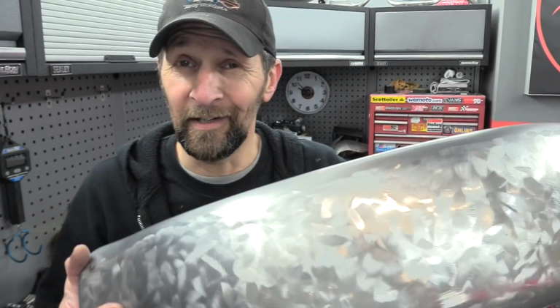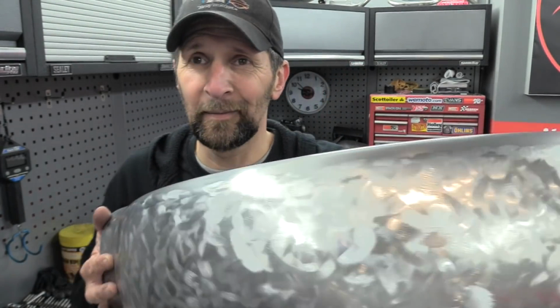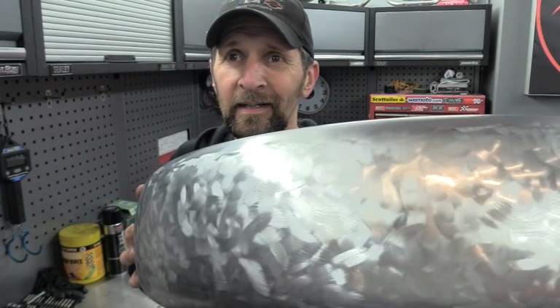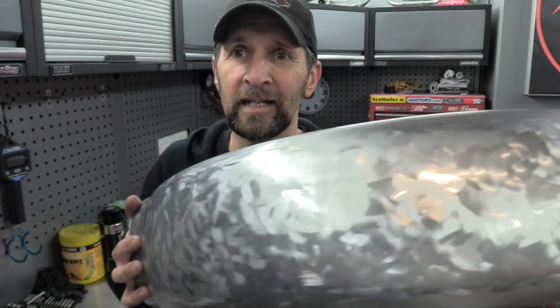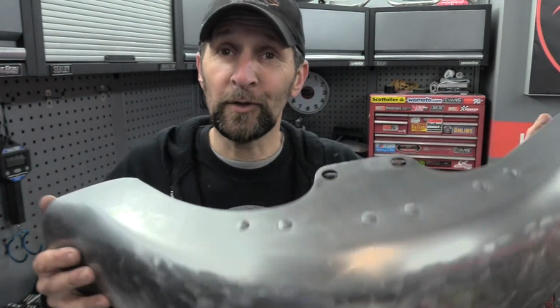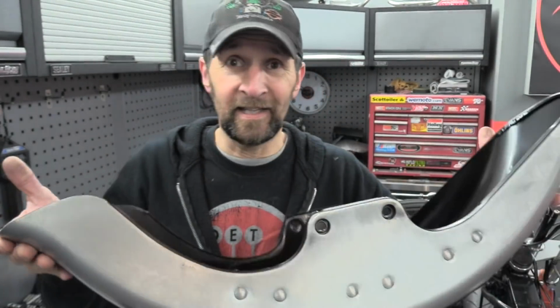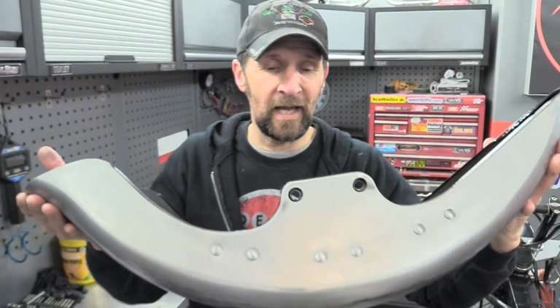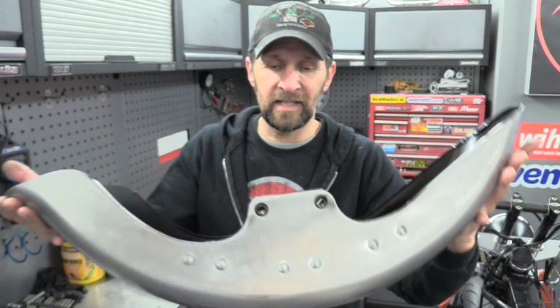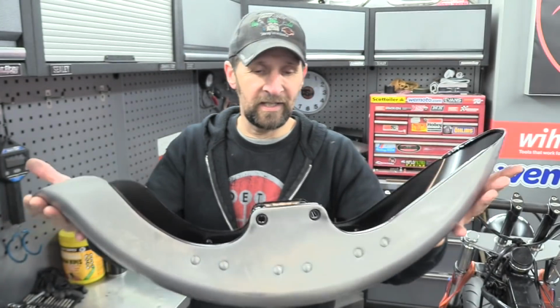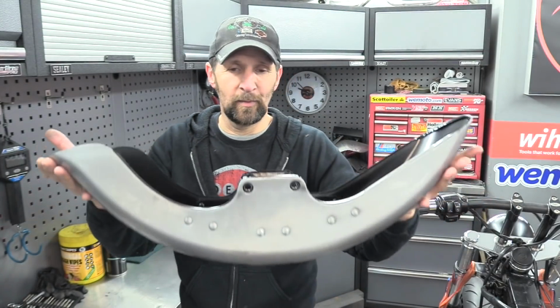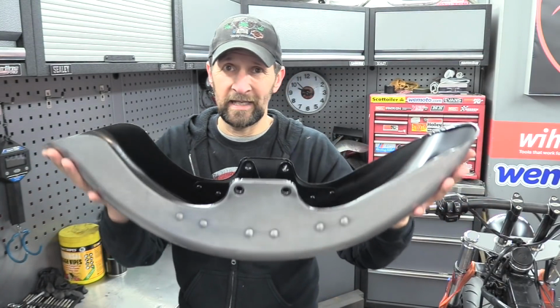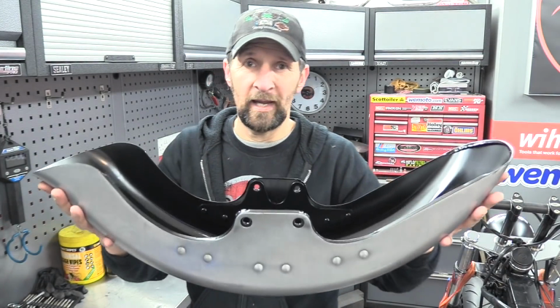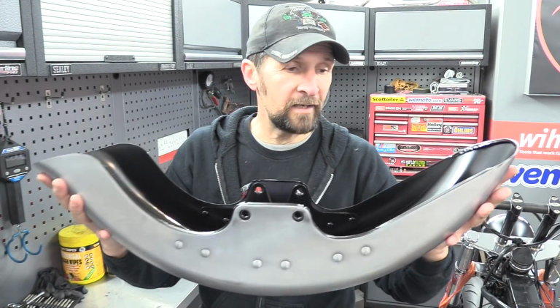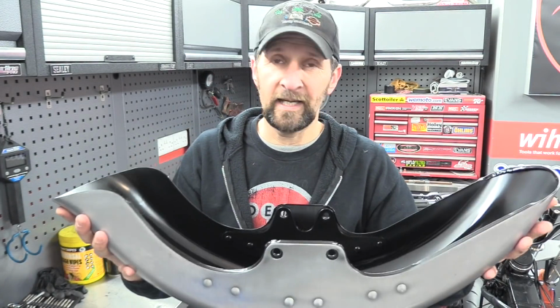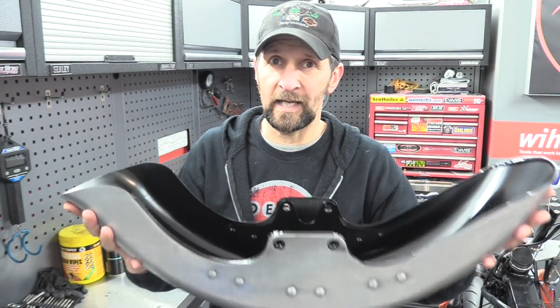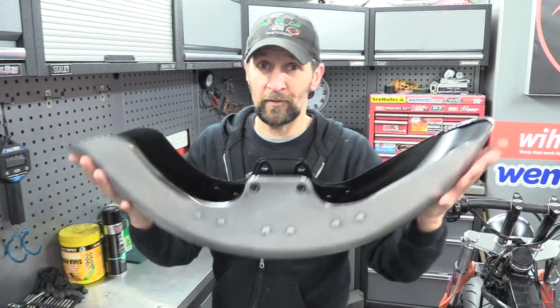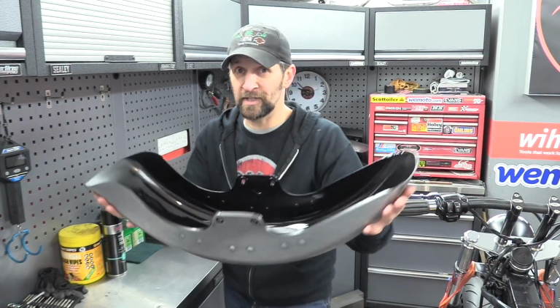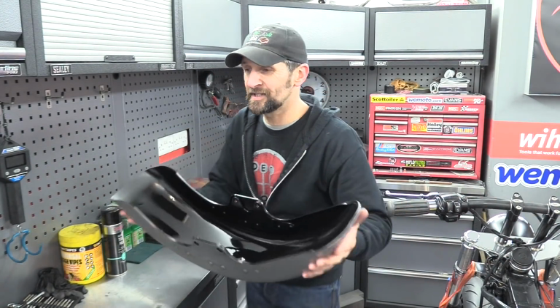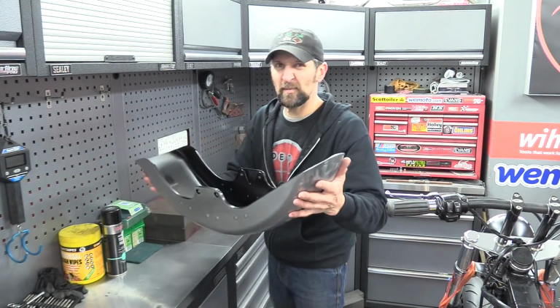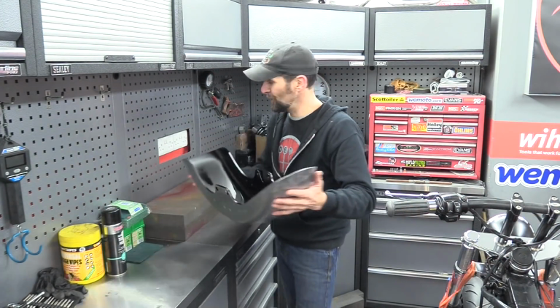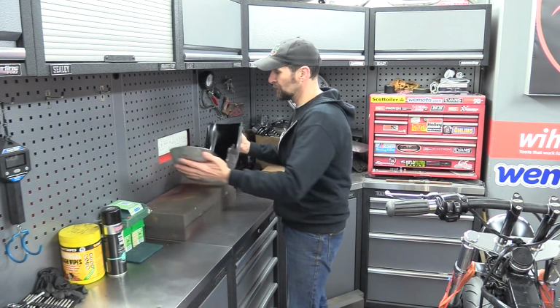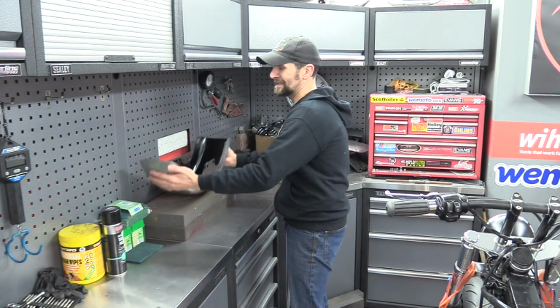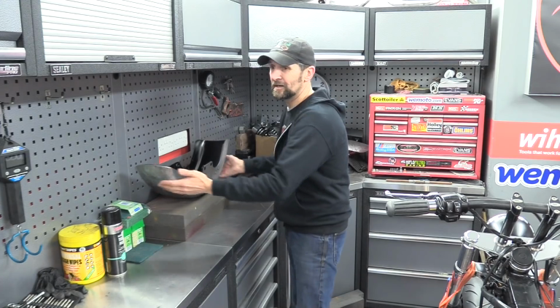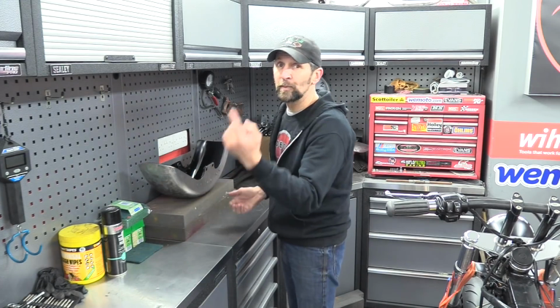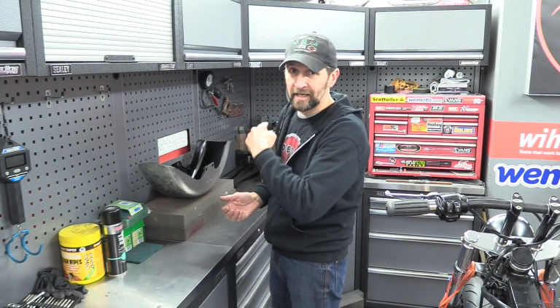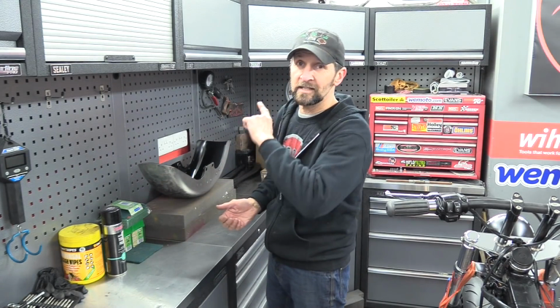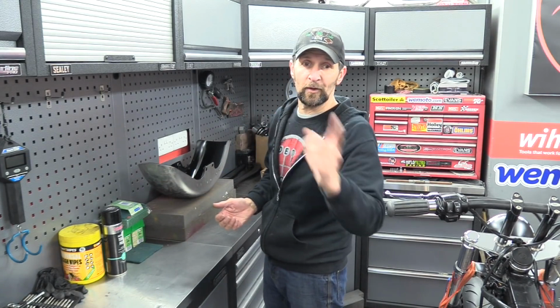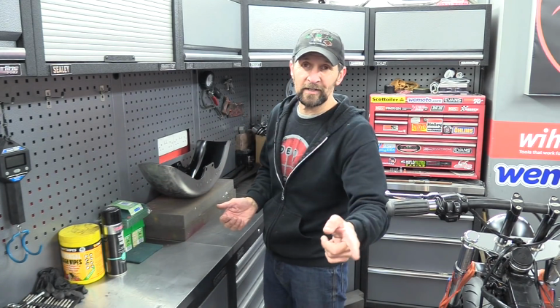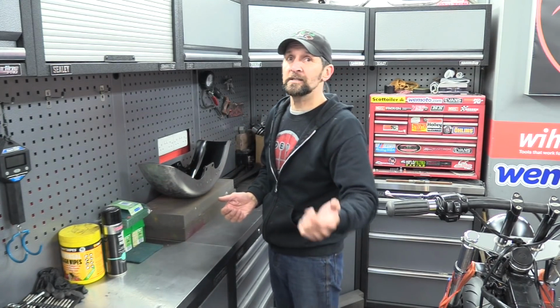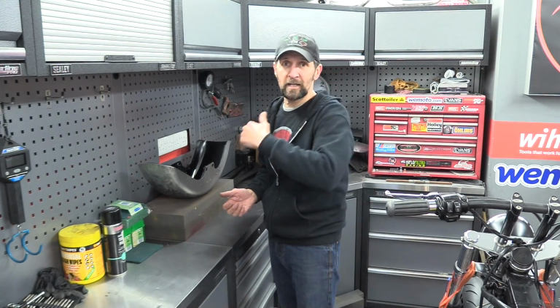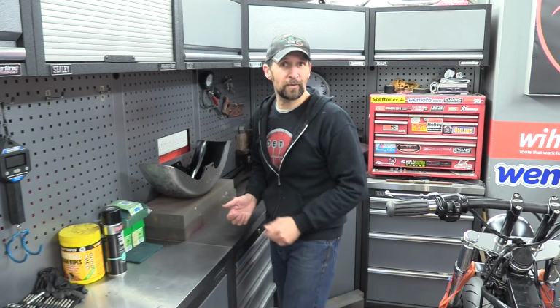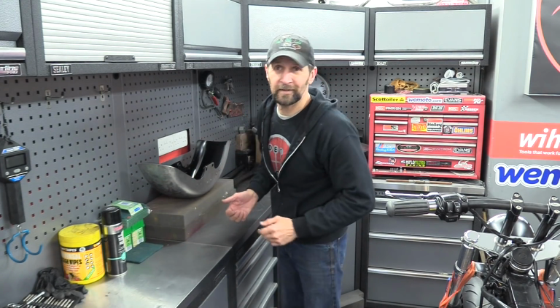I can't do anything with the fender because the inside is still completely wet and really unstable, so I've got to put it to one side for about a week. That means today I can get on with the tank — so let's get it on the bench and start getting the paint stripped off it.